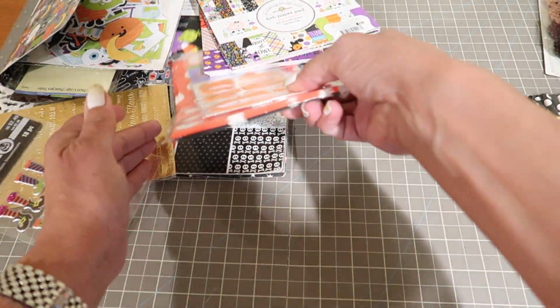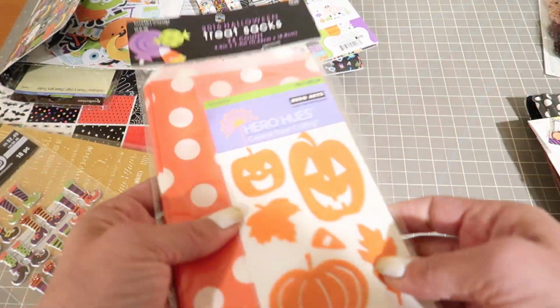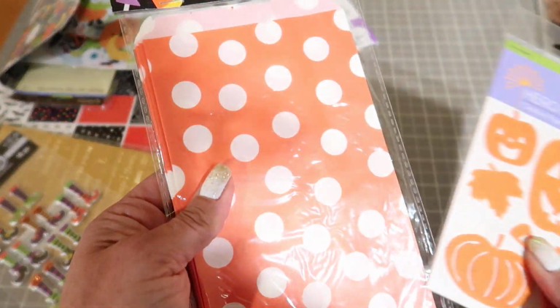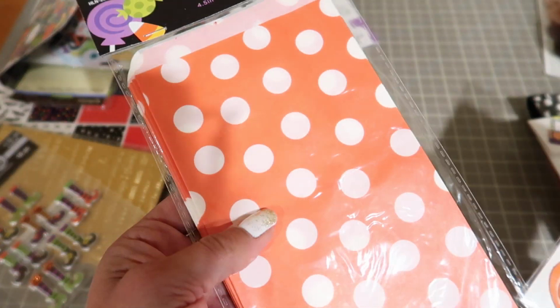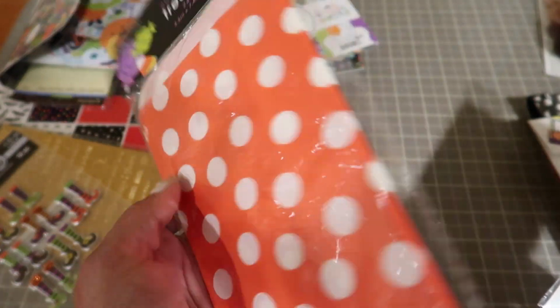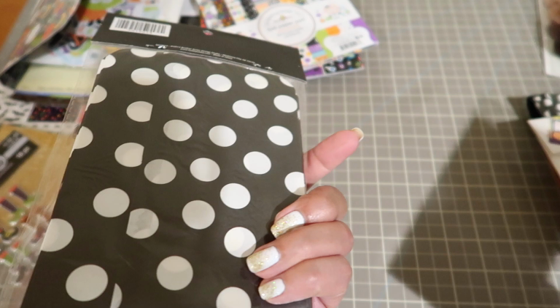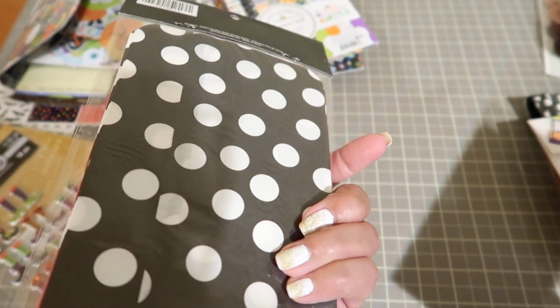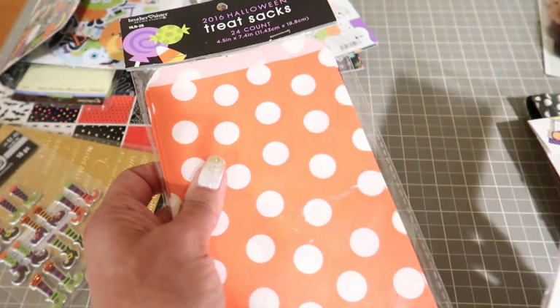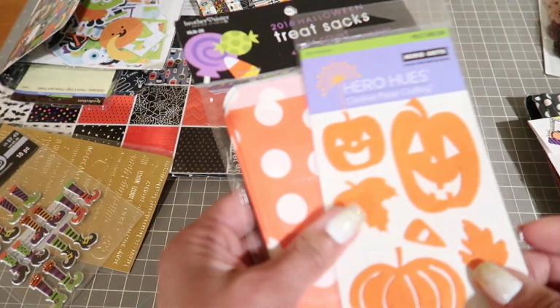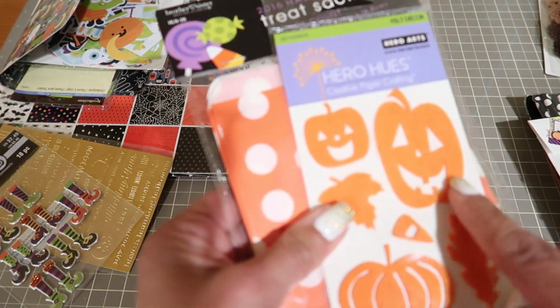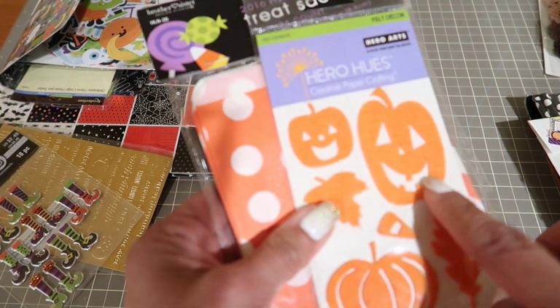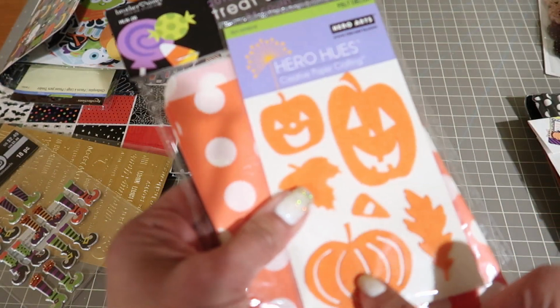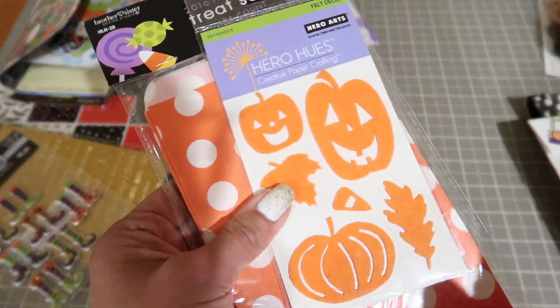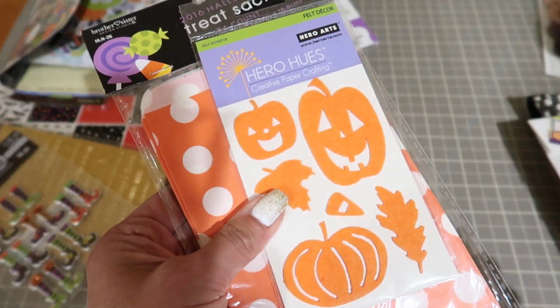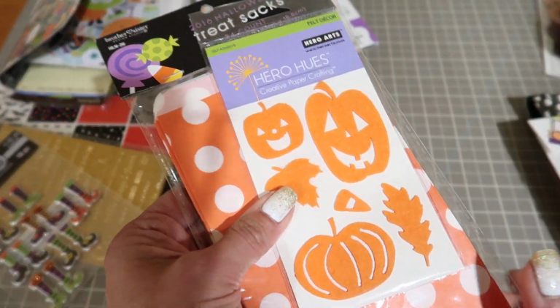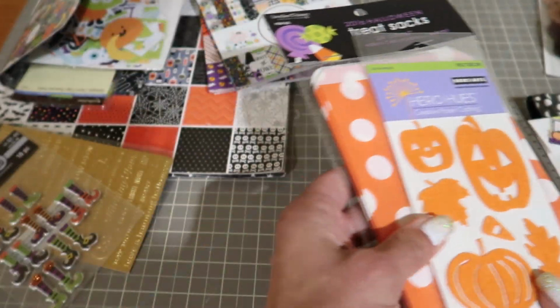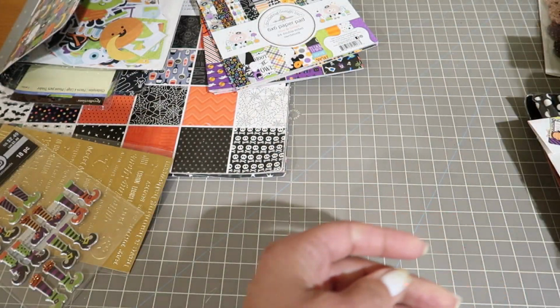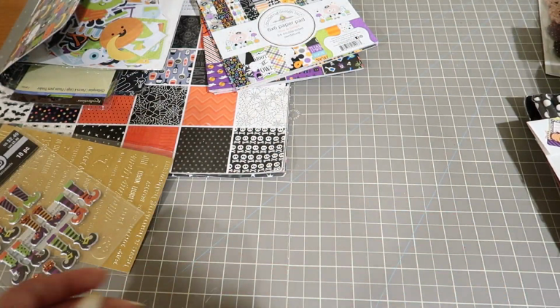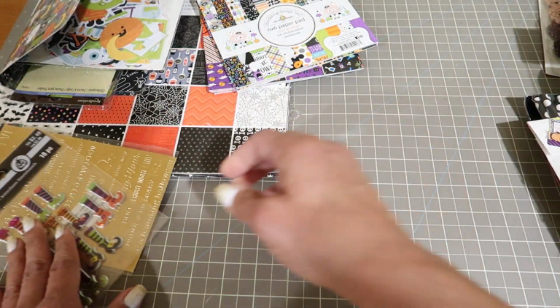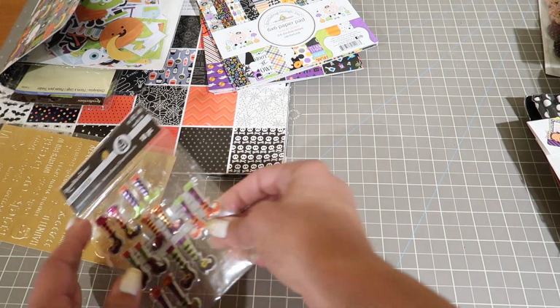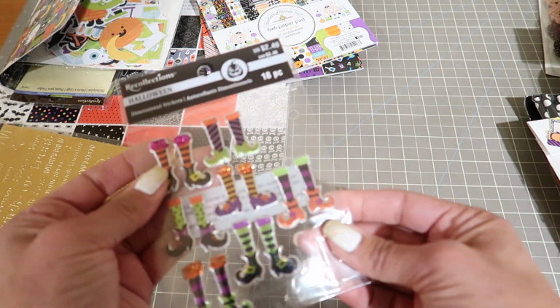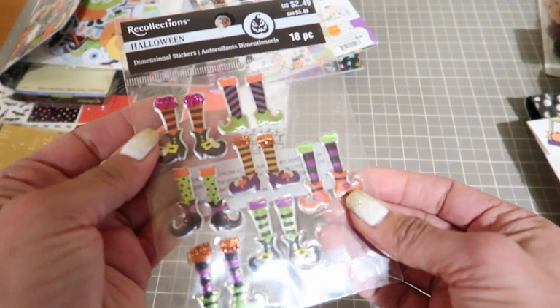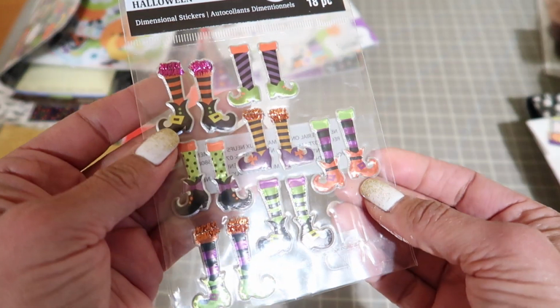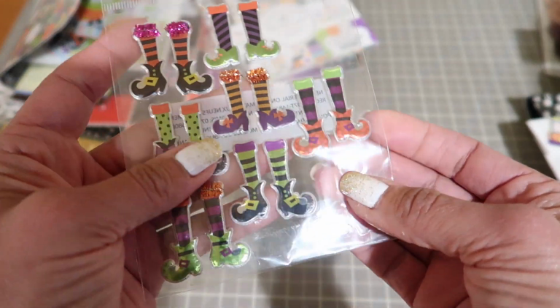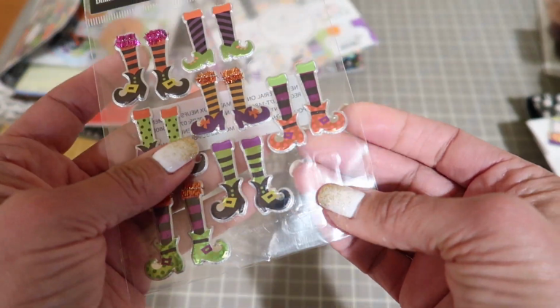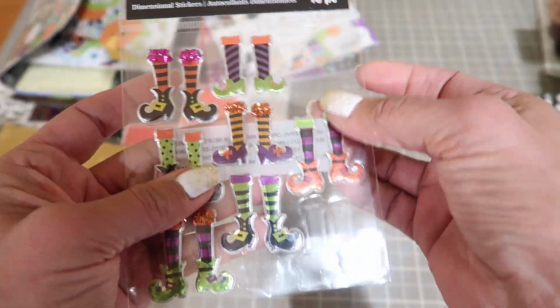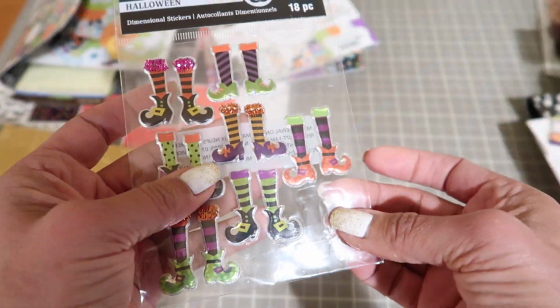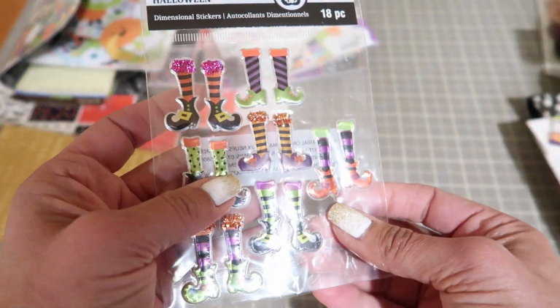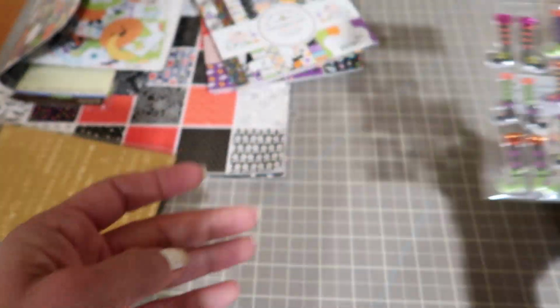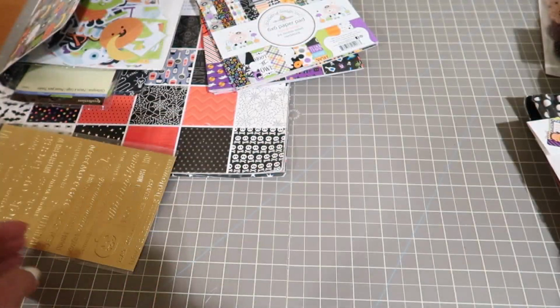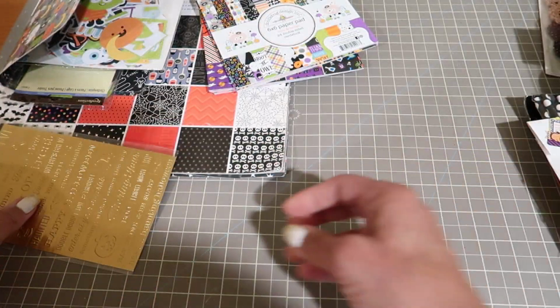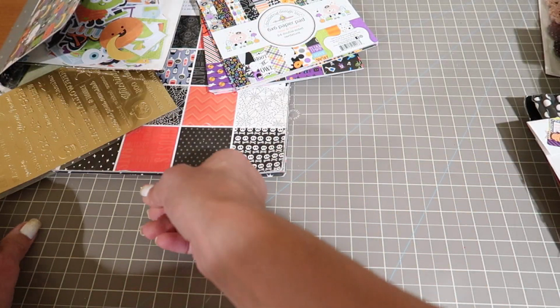You're going to get treat sacks. These are little felt embellishments from Hero Arts. These little witchy boots - a couple of them were used. They're puffy stickers.